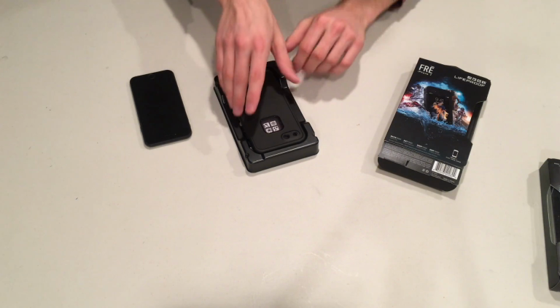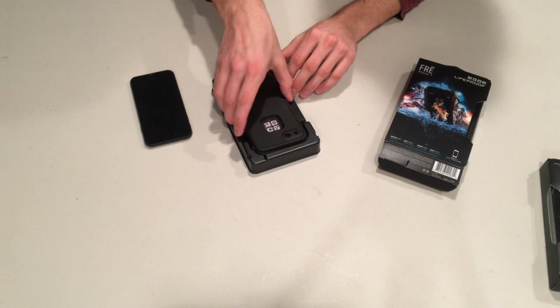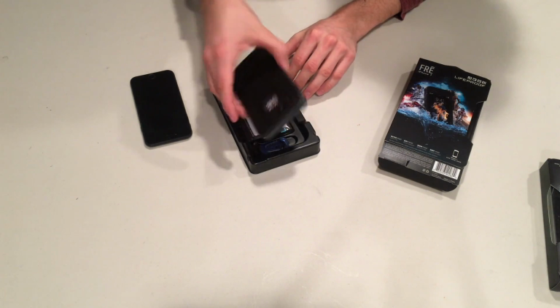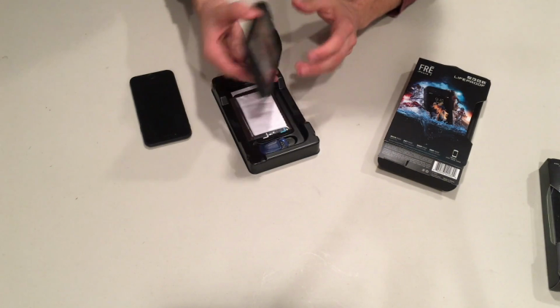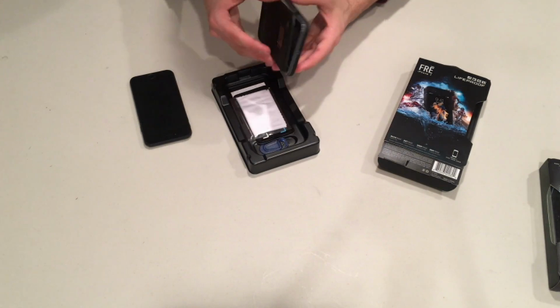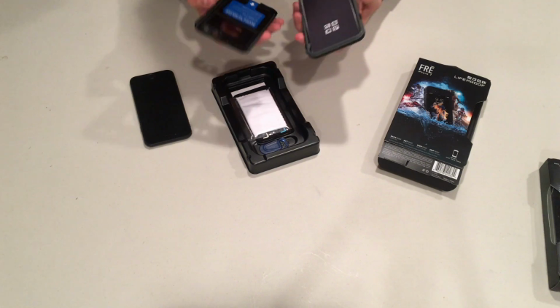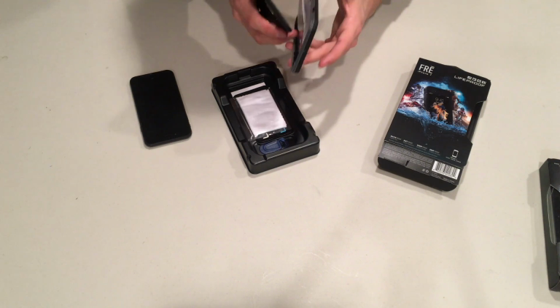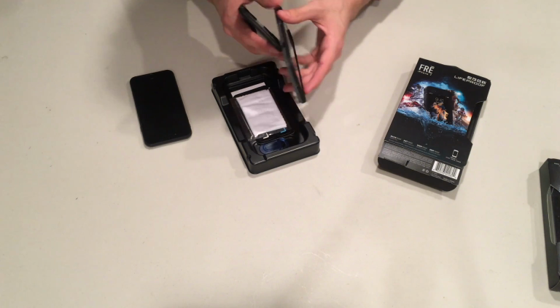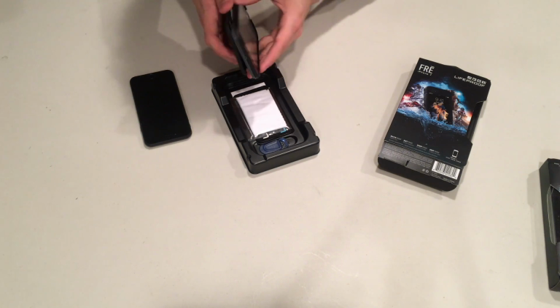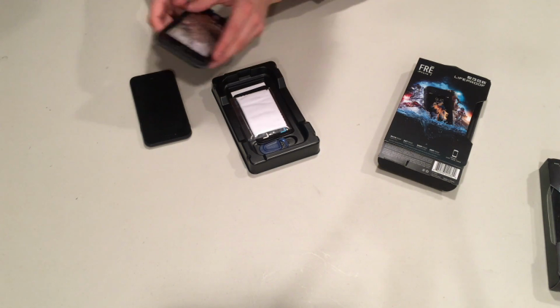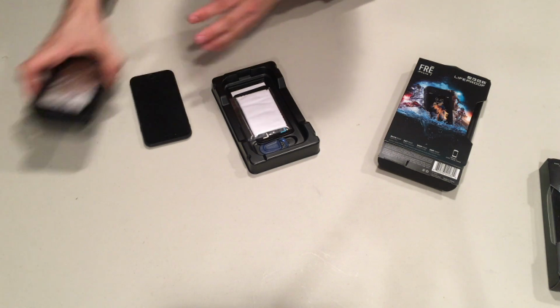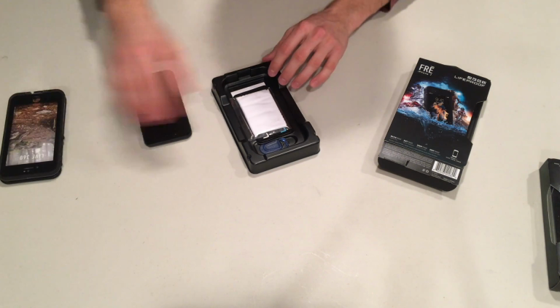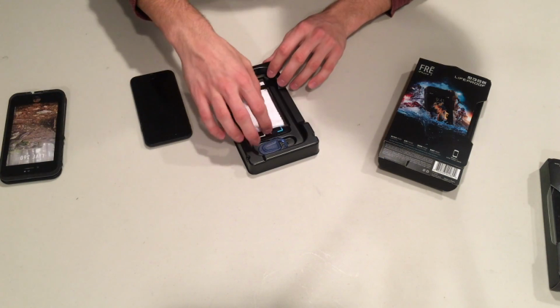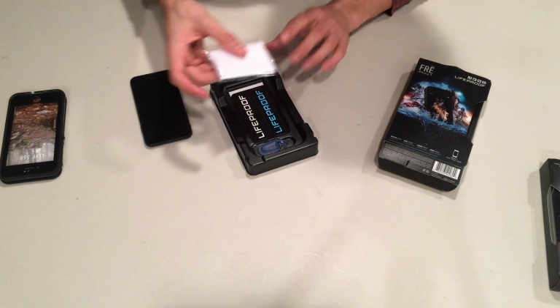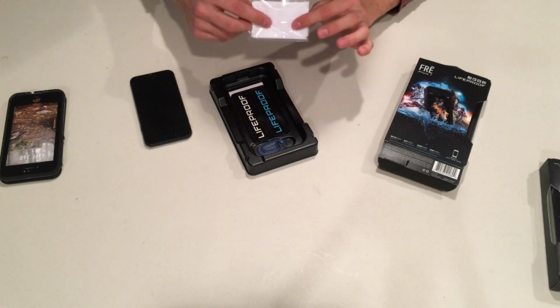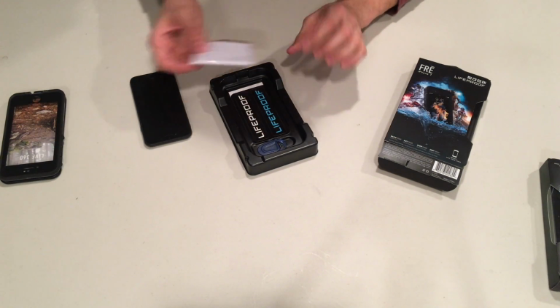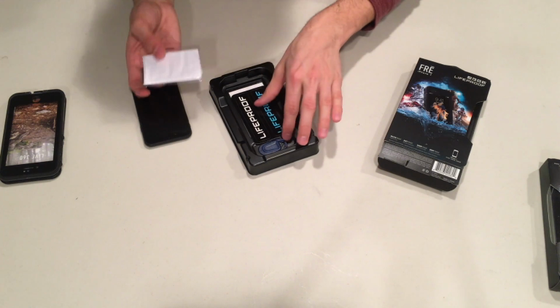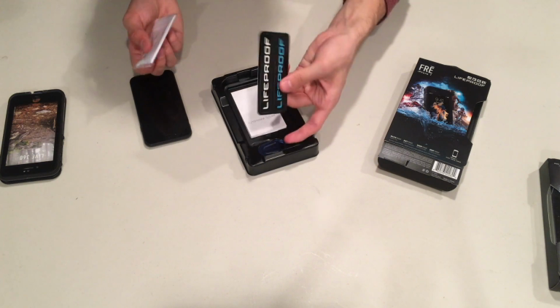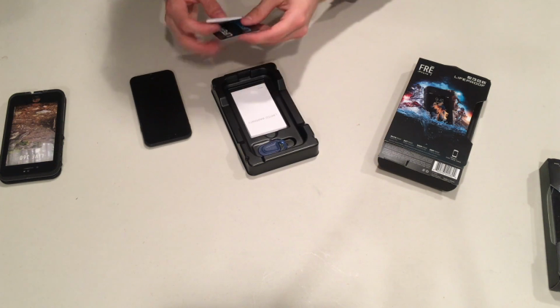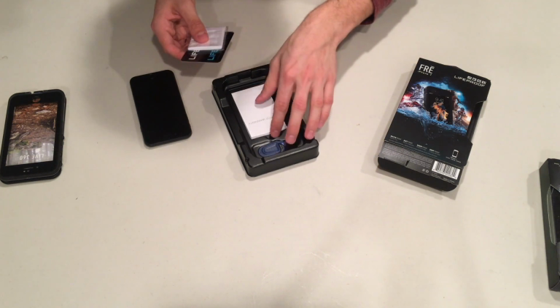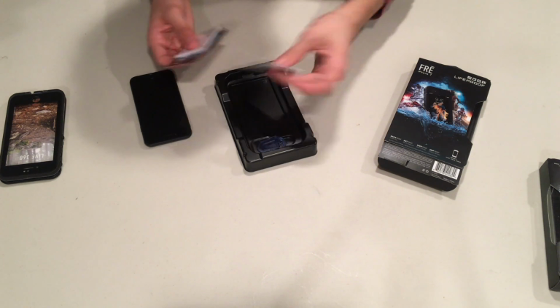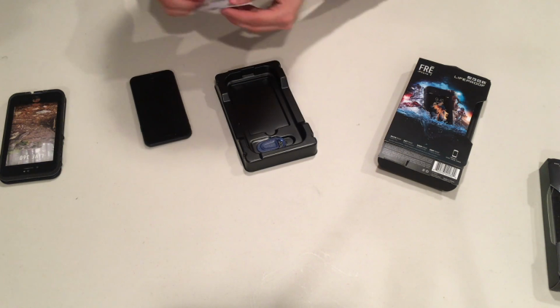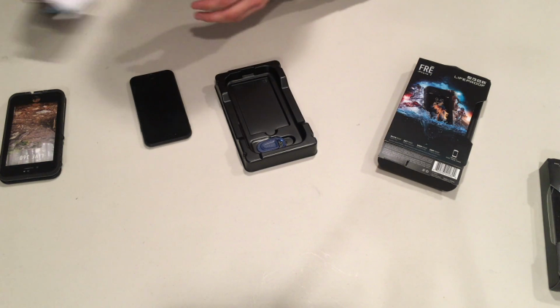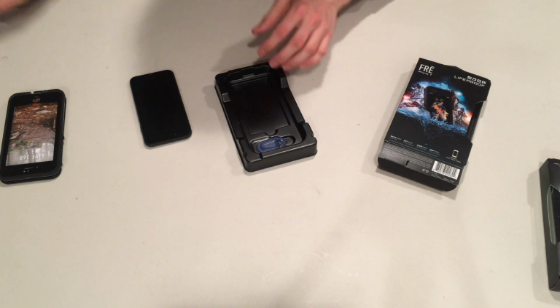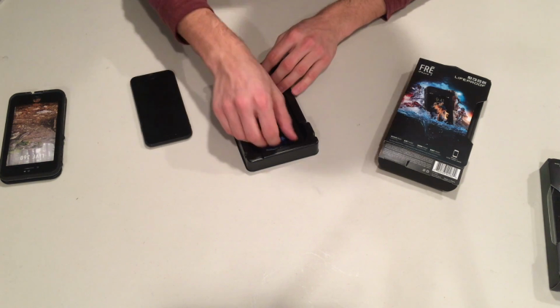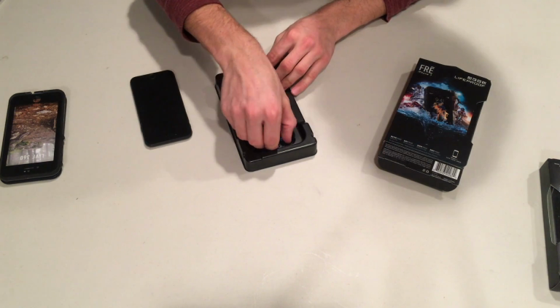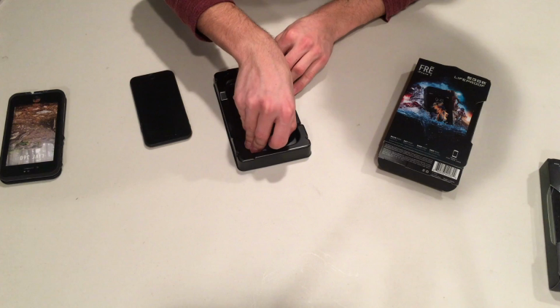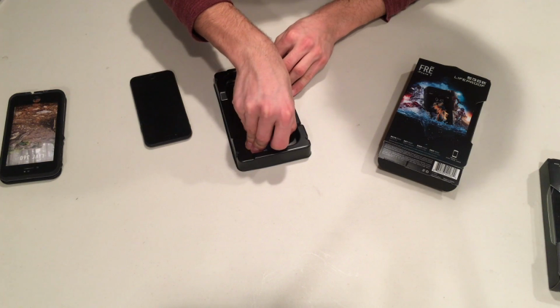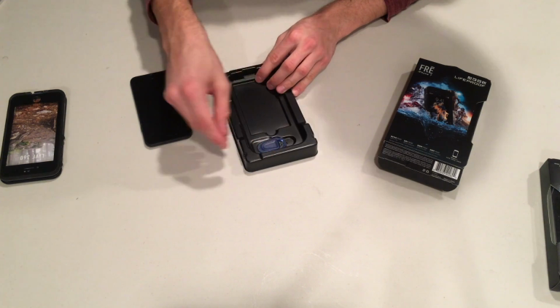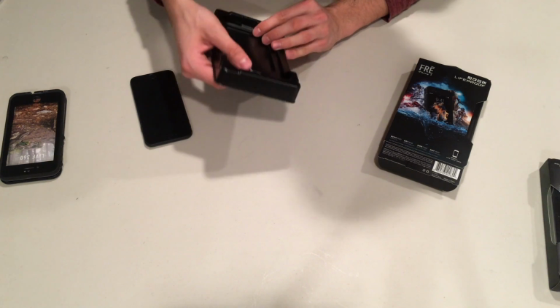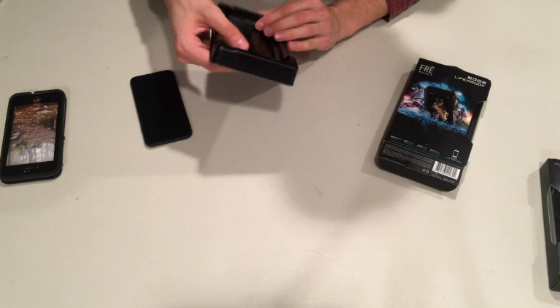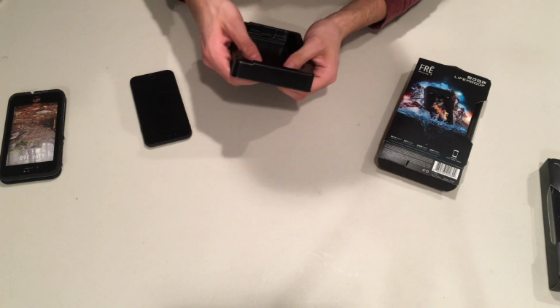In the packaging we get the case, of course, some paperwork, a little cloth, some LifeProof stickers, and the limited warranty.